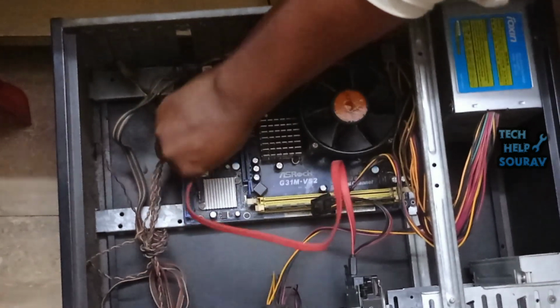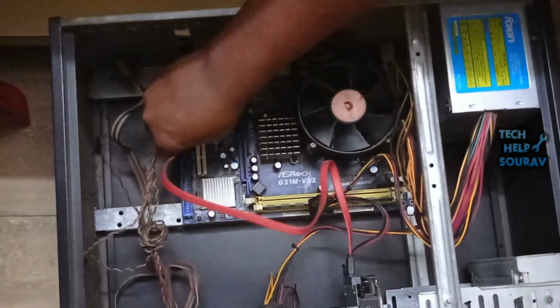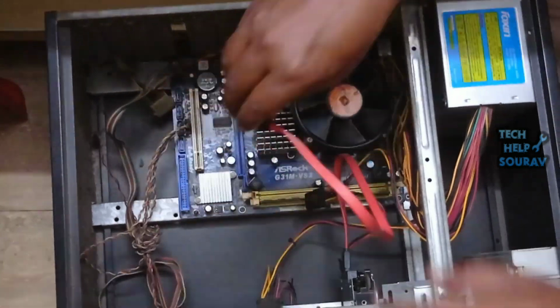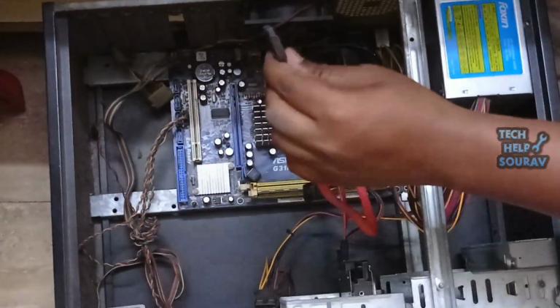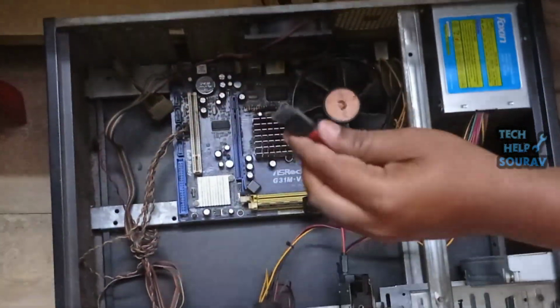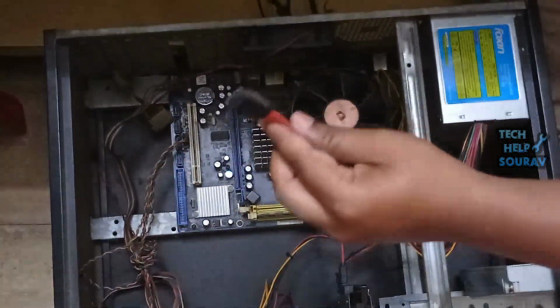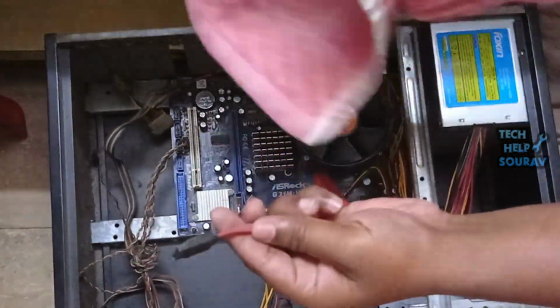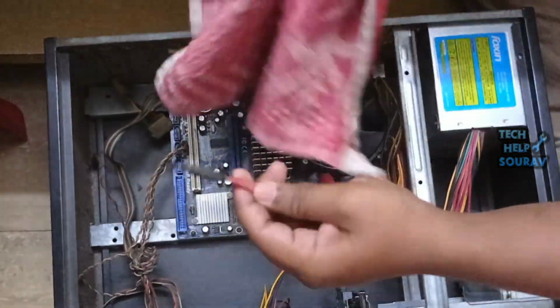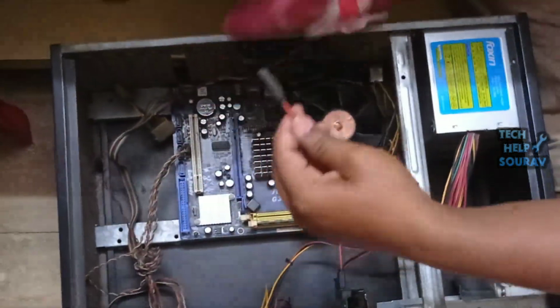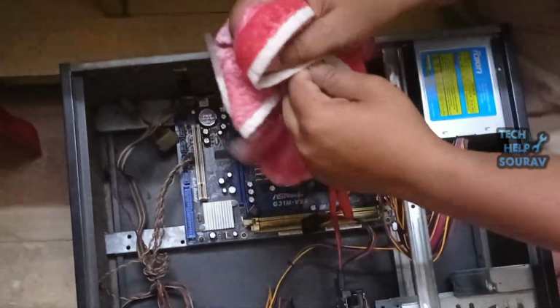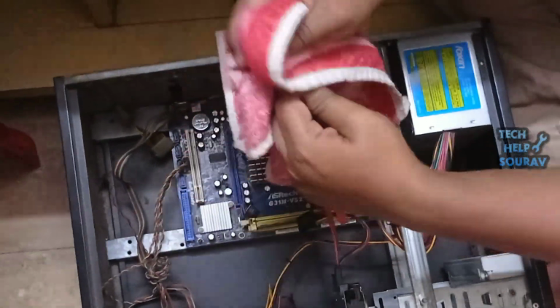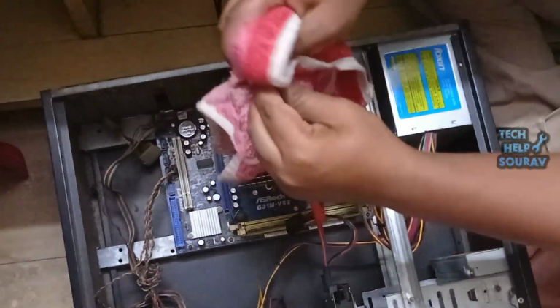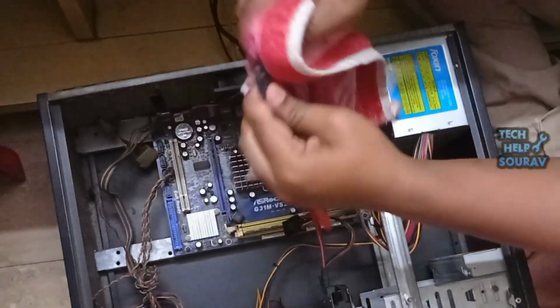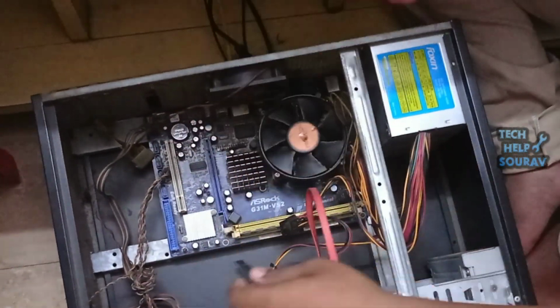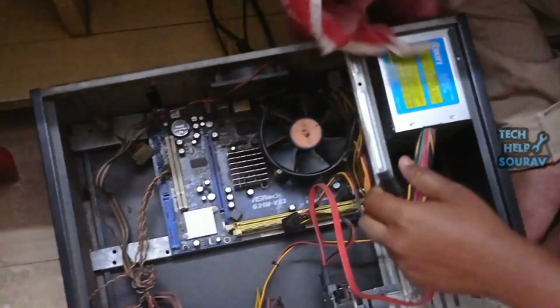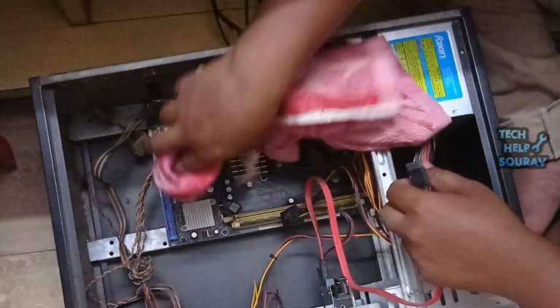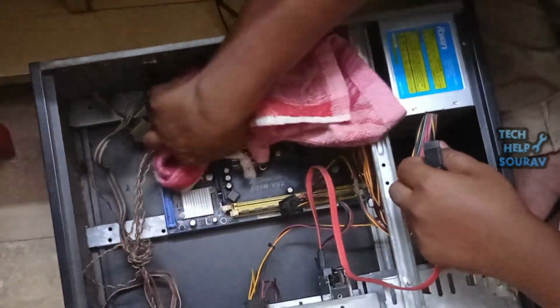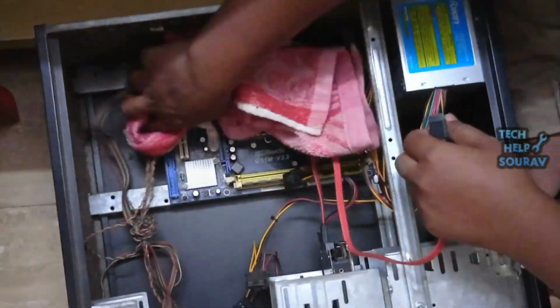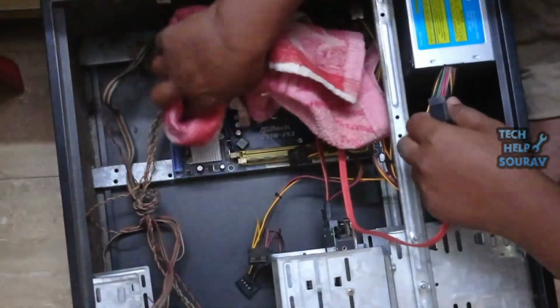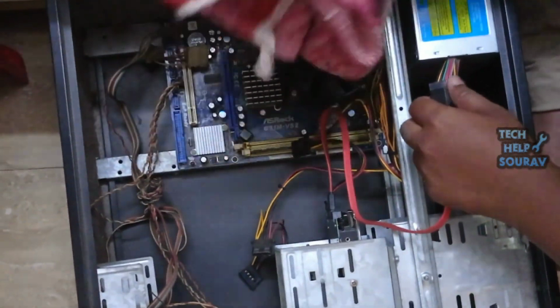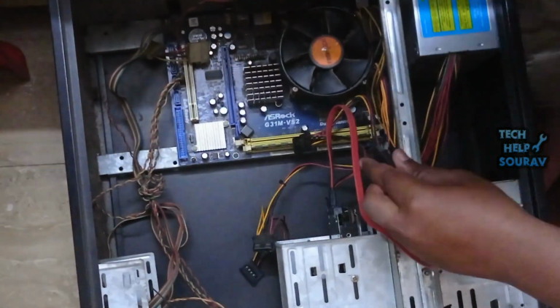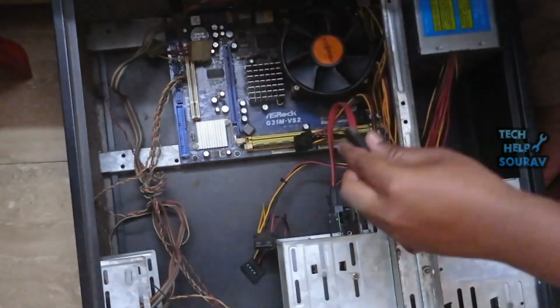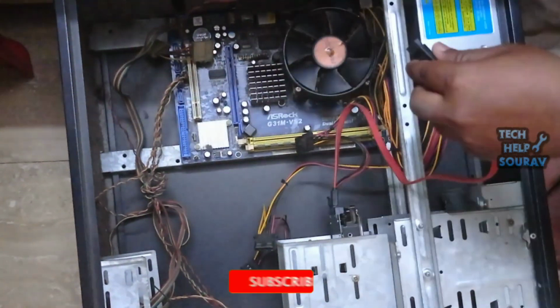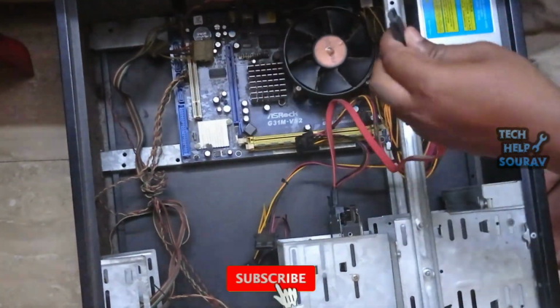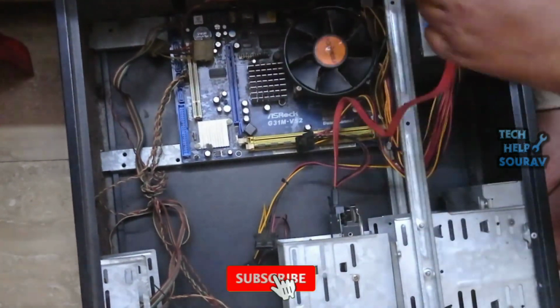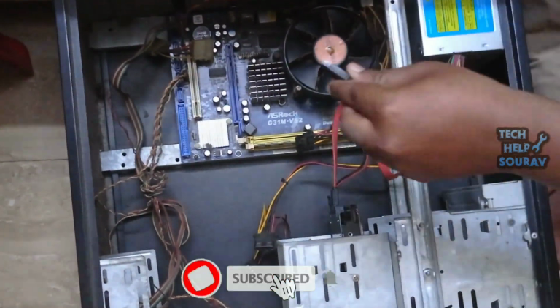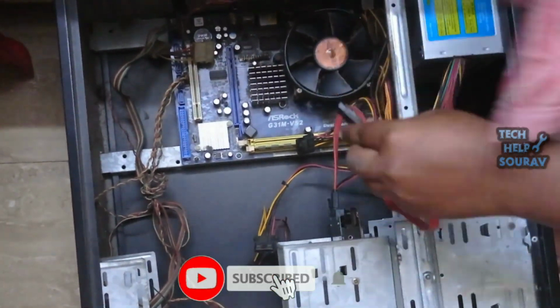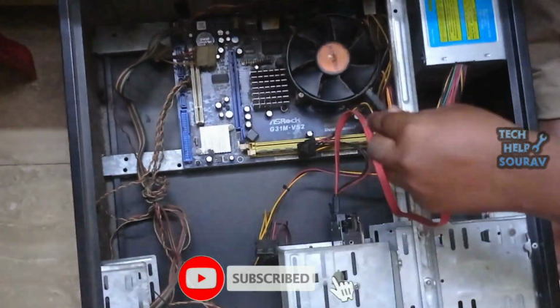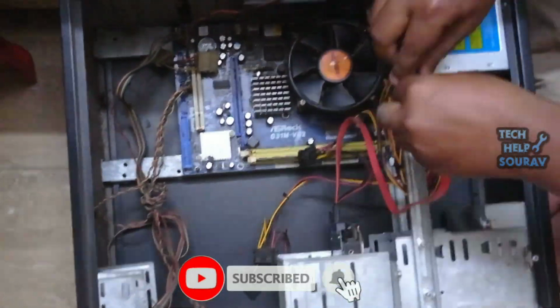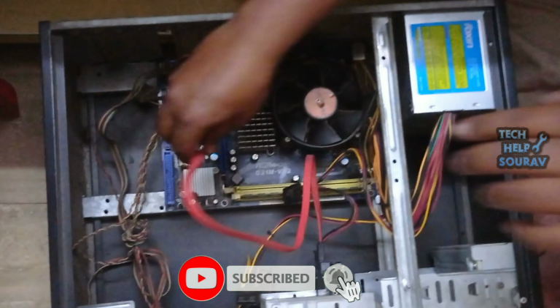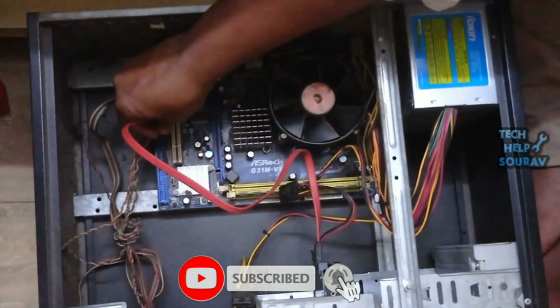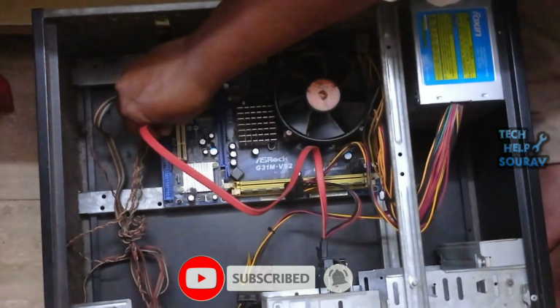After opening the SATA cable from the motherboard, clean it gently with a cloth. After cleaning the SATA cable, connect it back the same way you opened it.